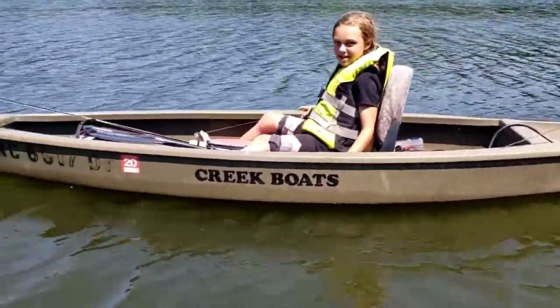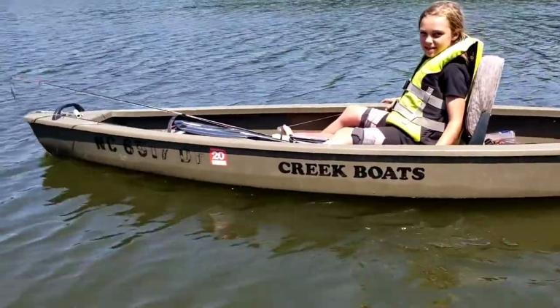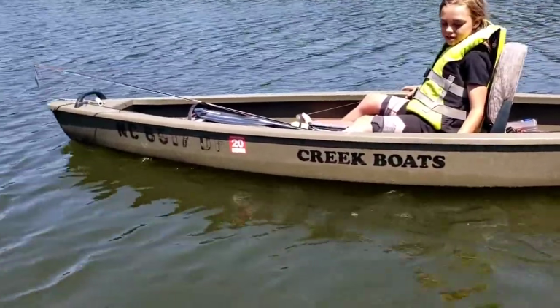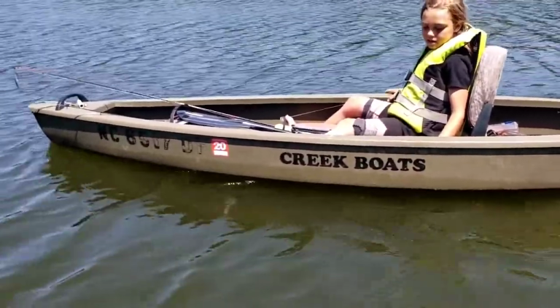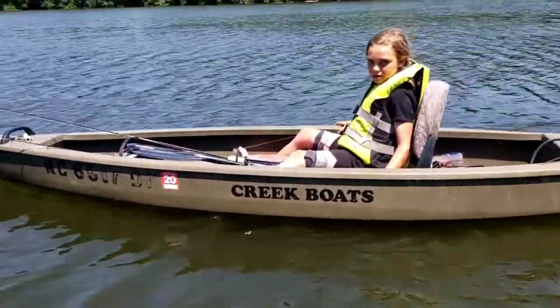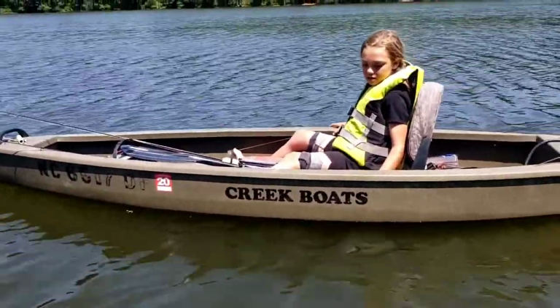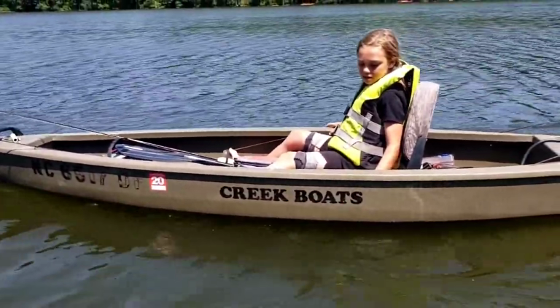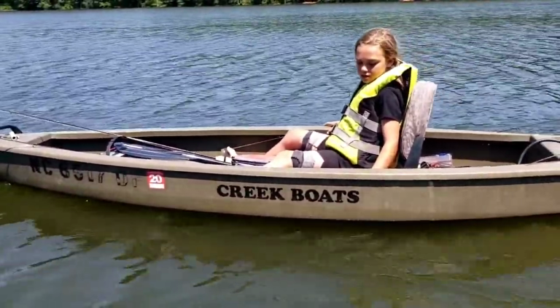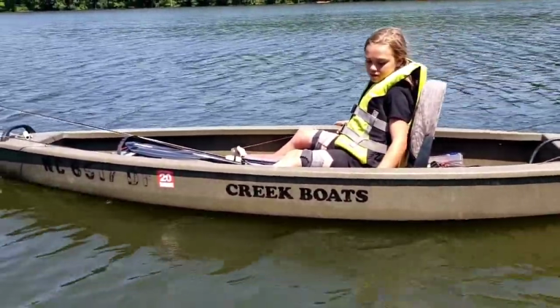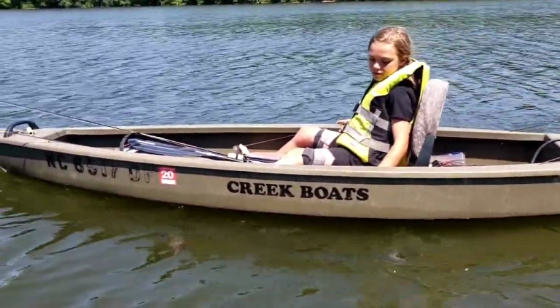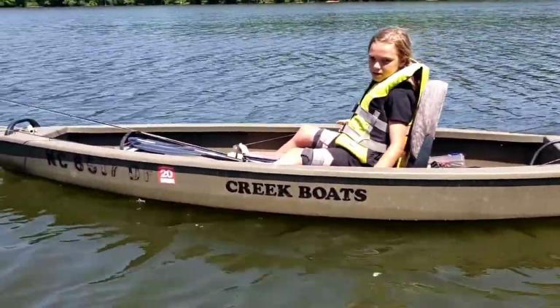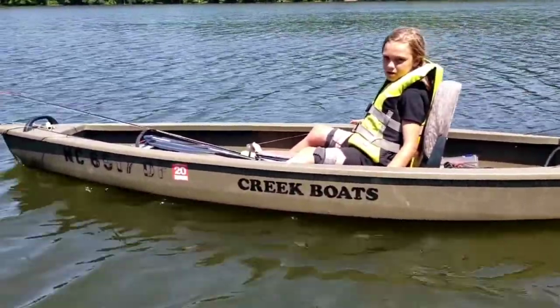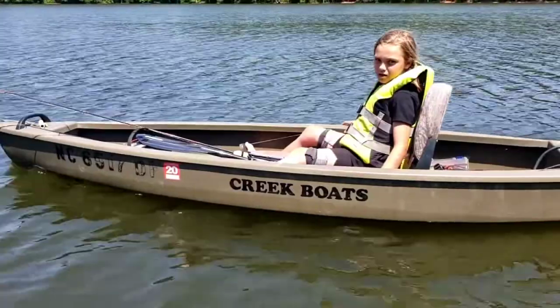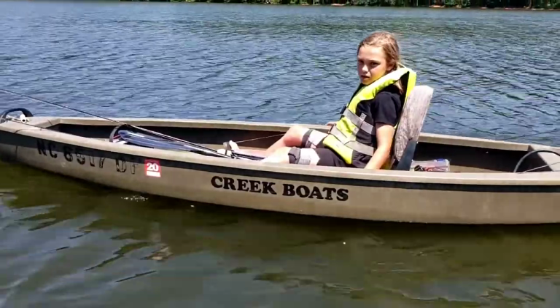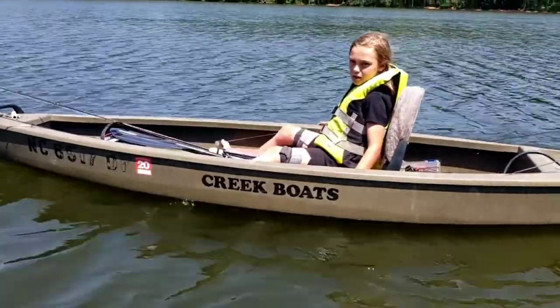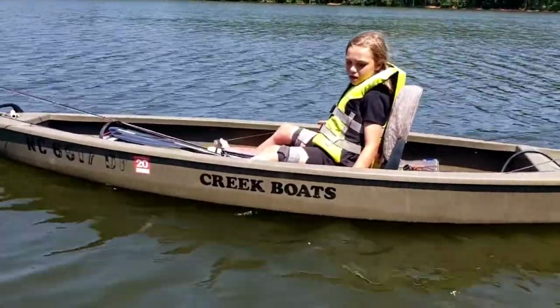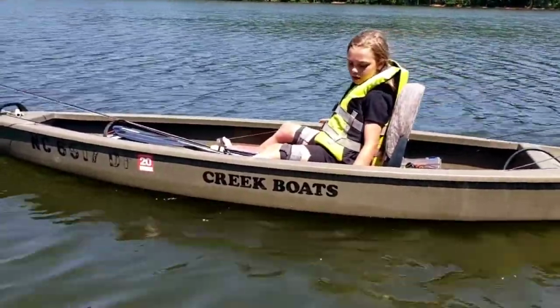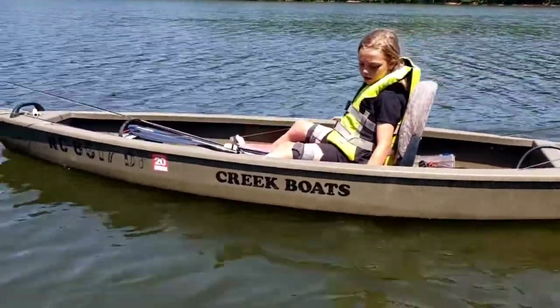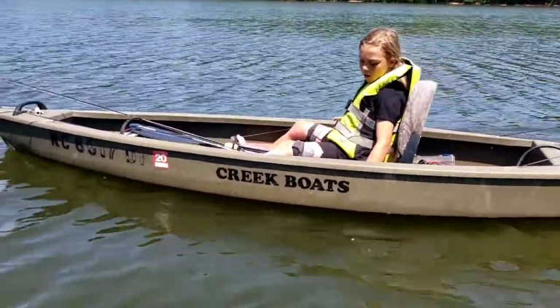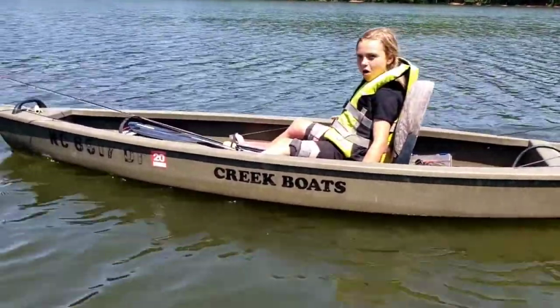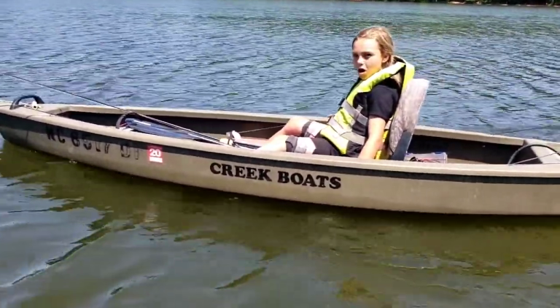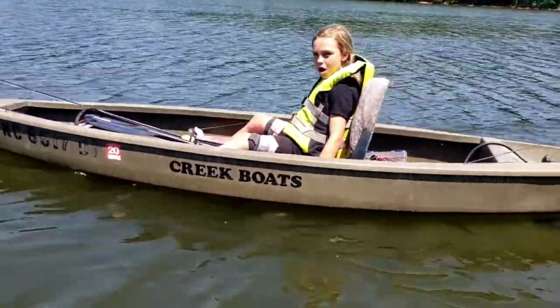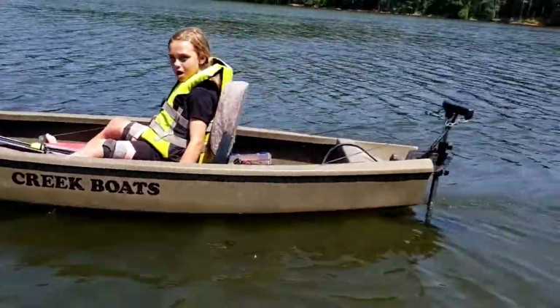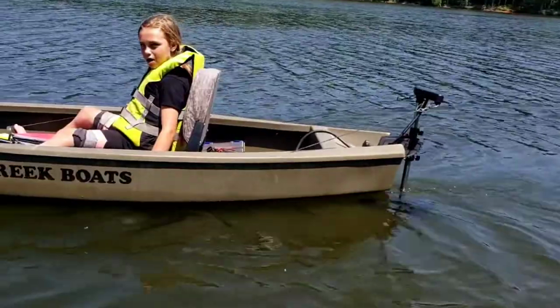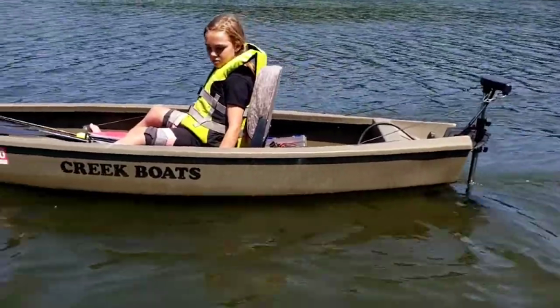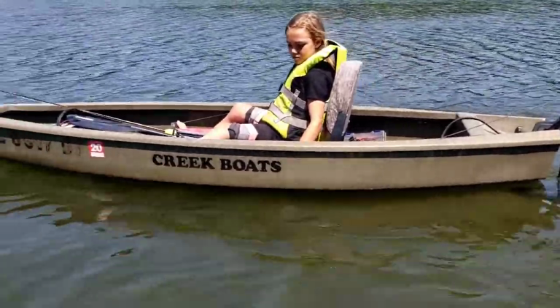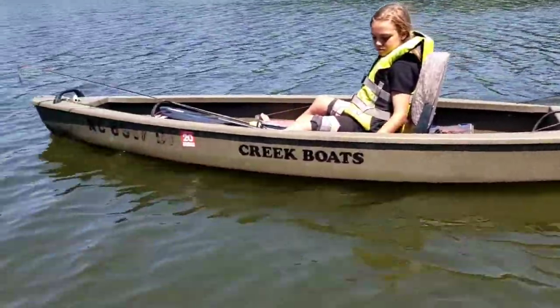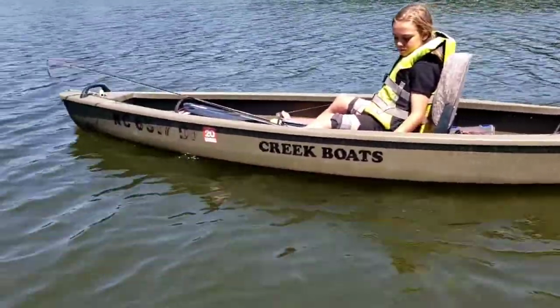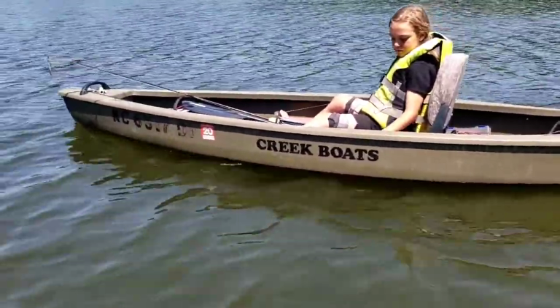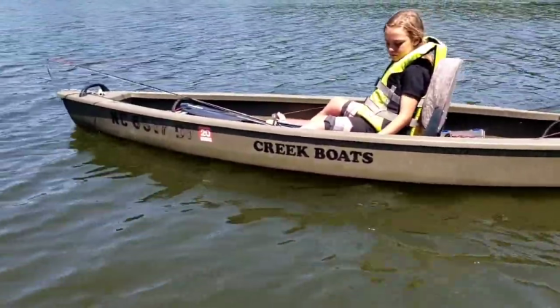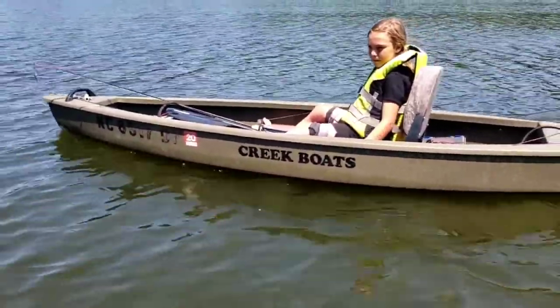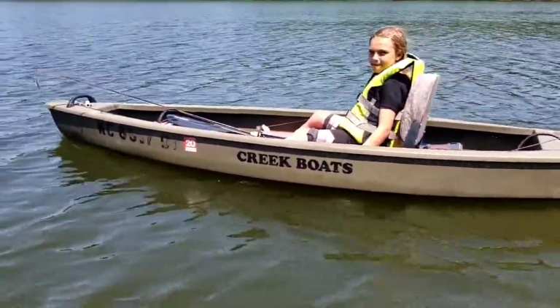Creek boats are made in Albemarle, North Carolina, which is not far from Charlotte, North Carolina — maybe 45 minutes from Charlotte. But that's where these boats are made. If you like small water fishing, these are really good boats.